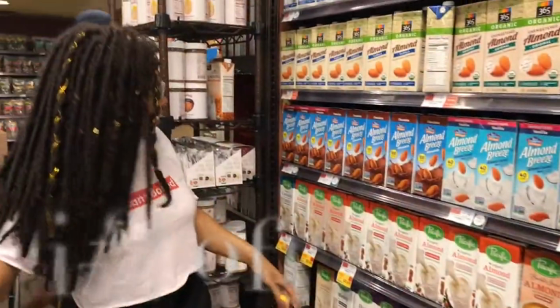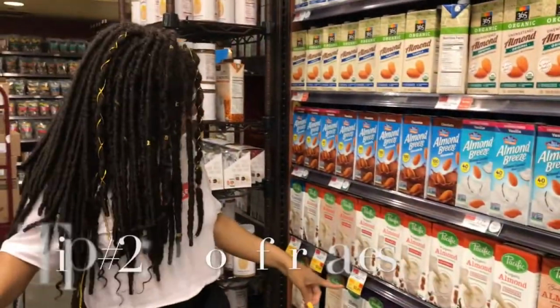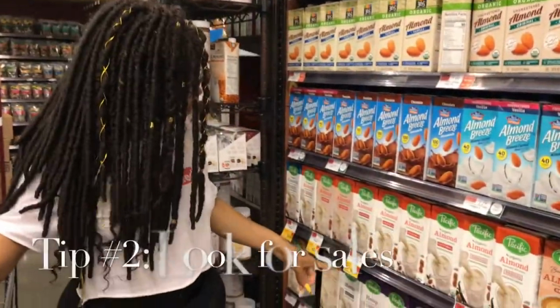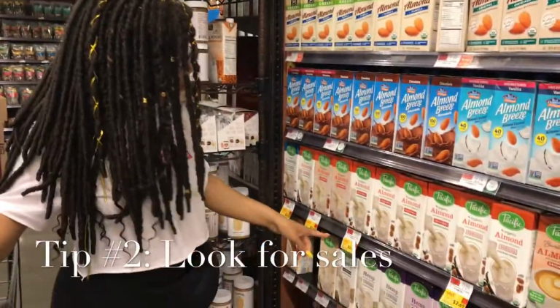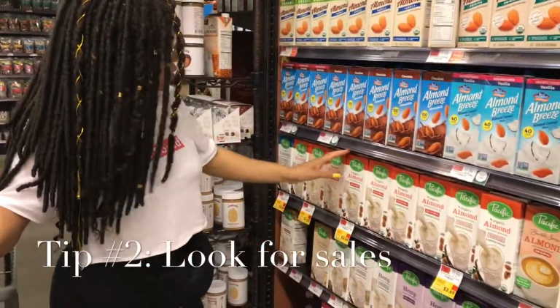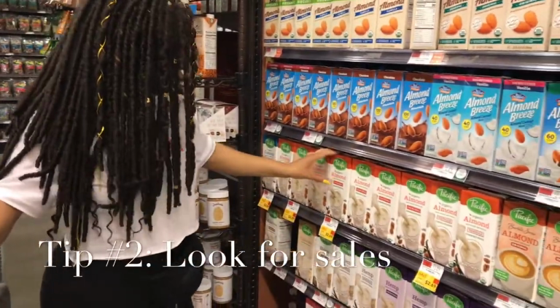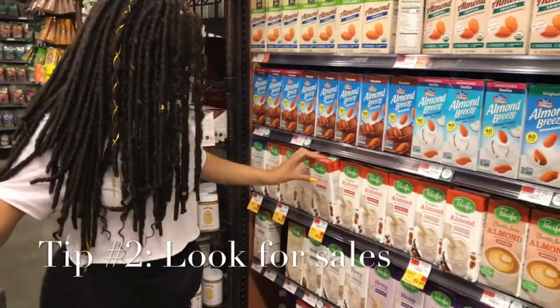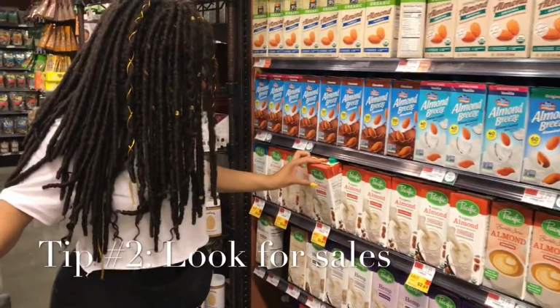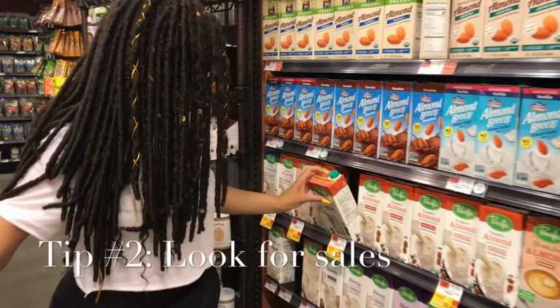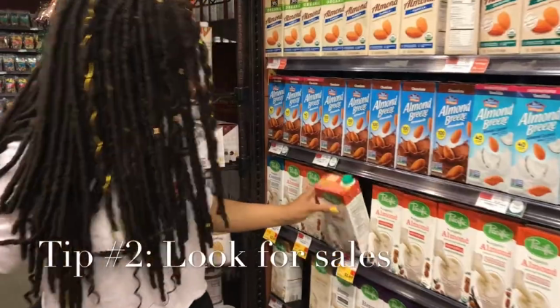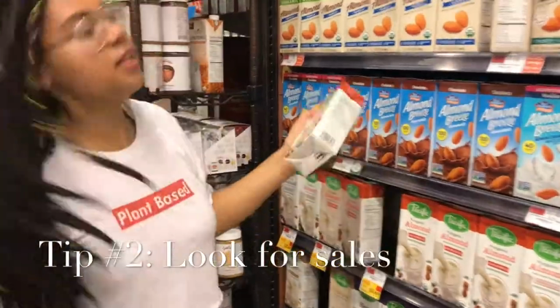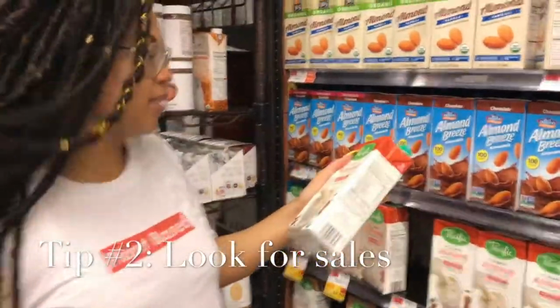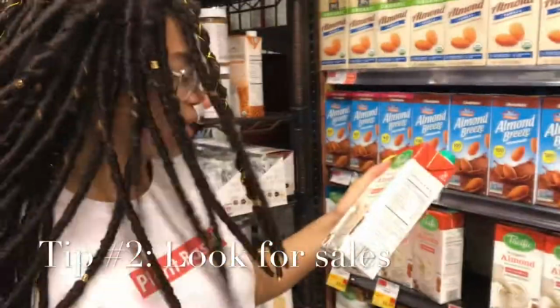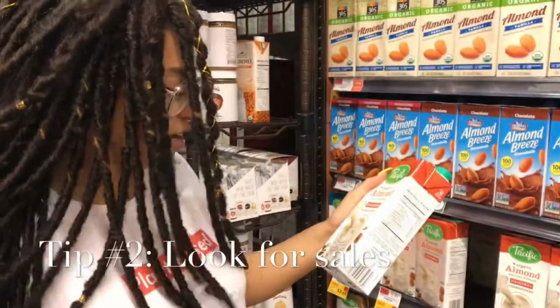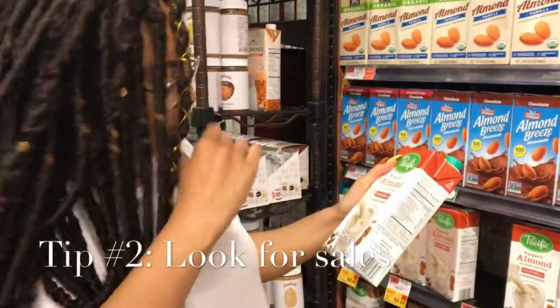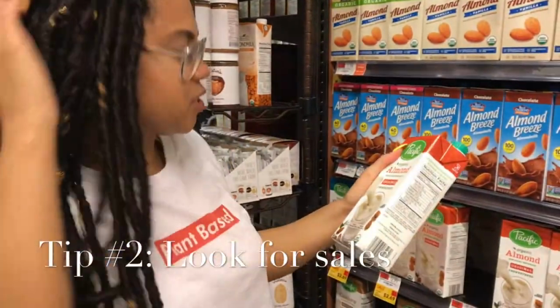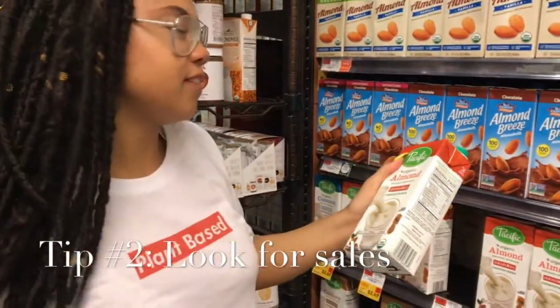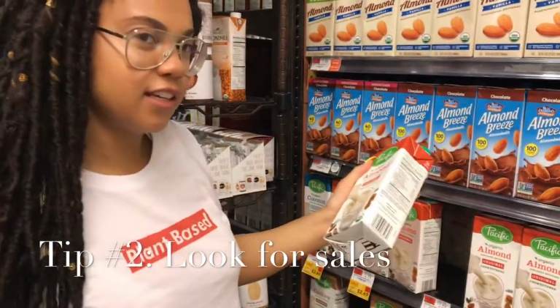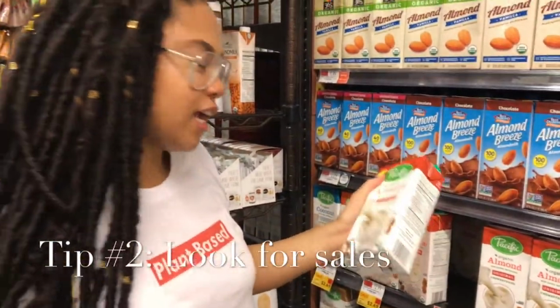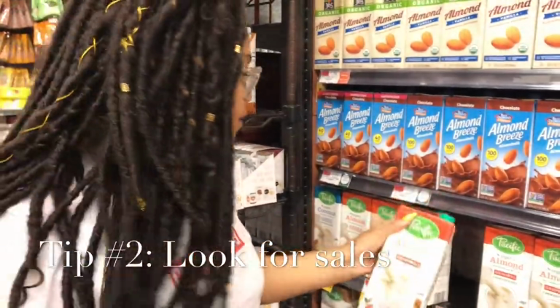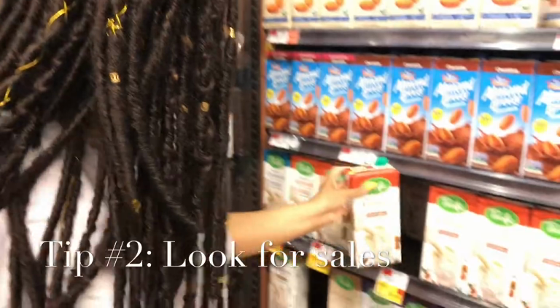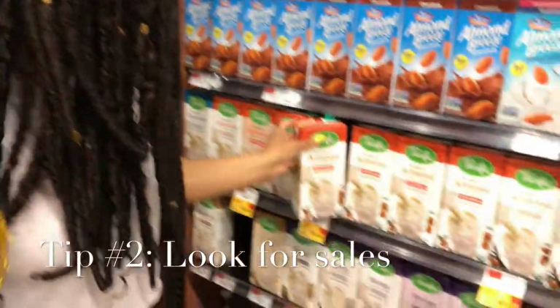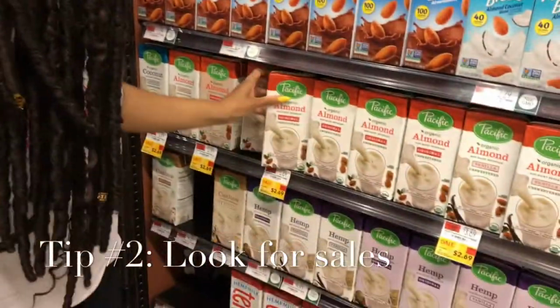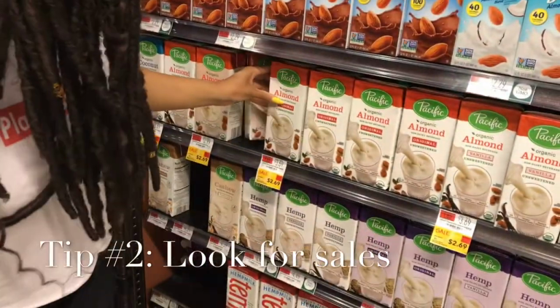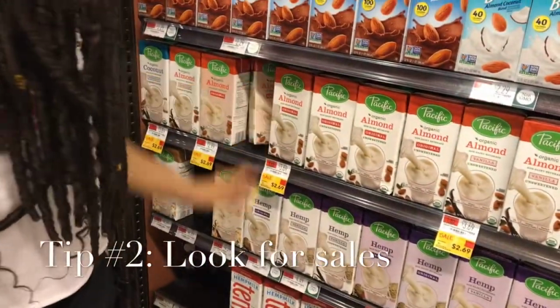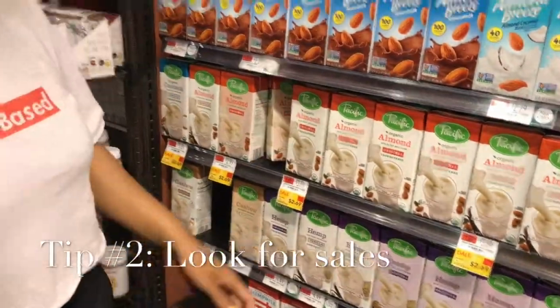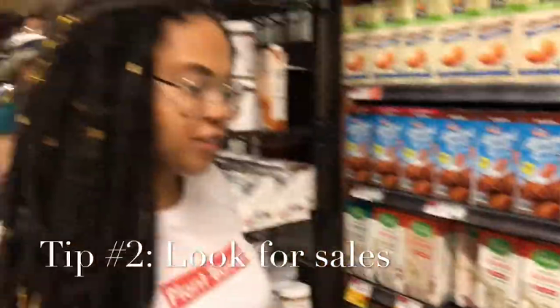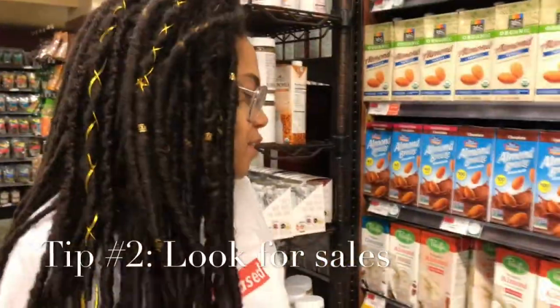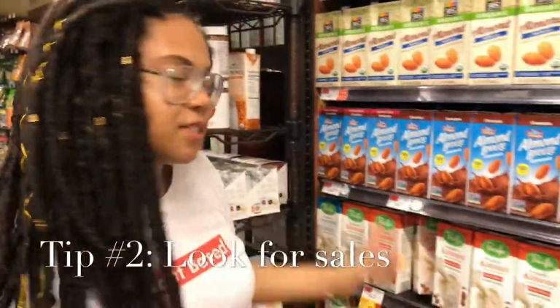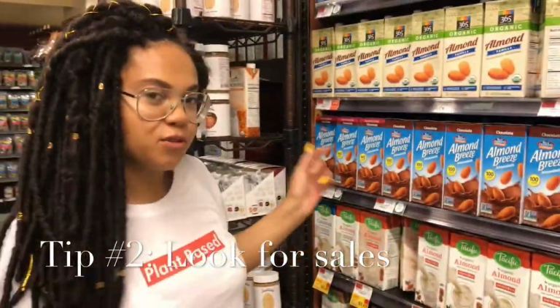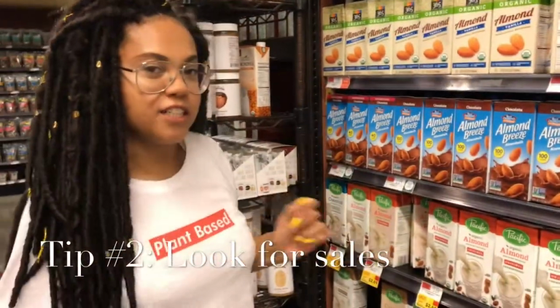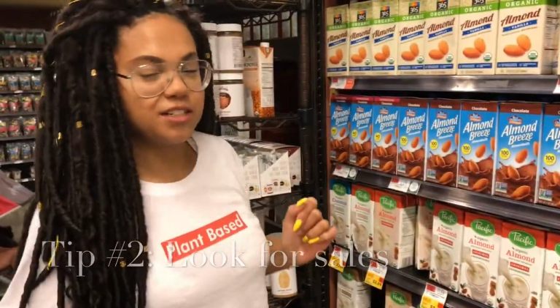They have a sale on oat milk — it's only $2.69. Normally I would get this but I just got oat milk, so I wish I had come in first. But people think that oat milk is expensive, but sometimes they do have a good deal.